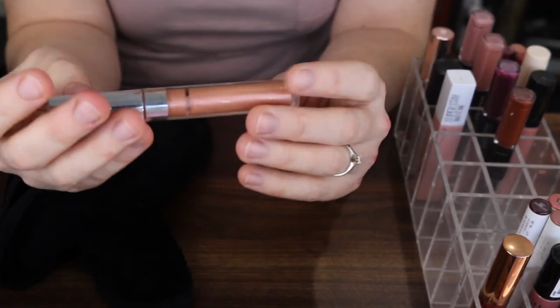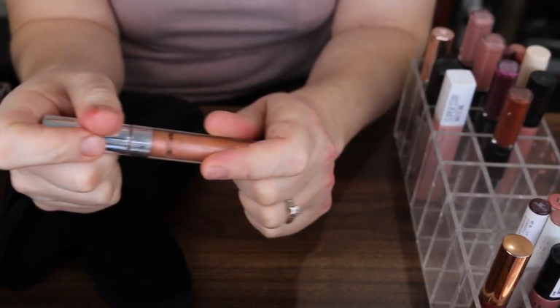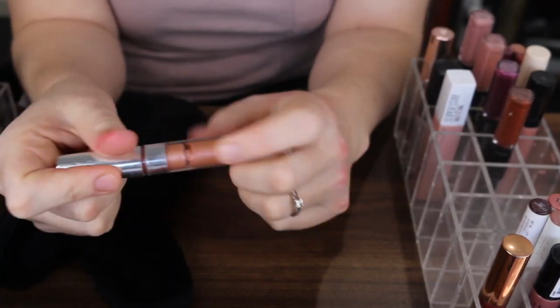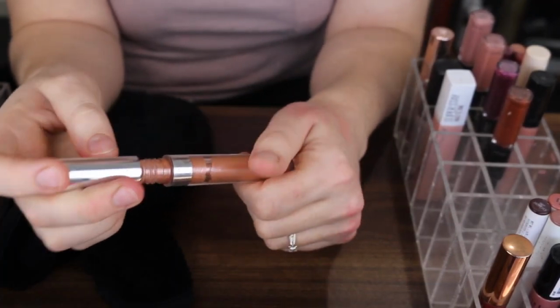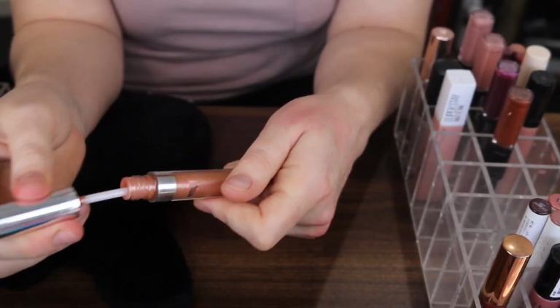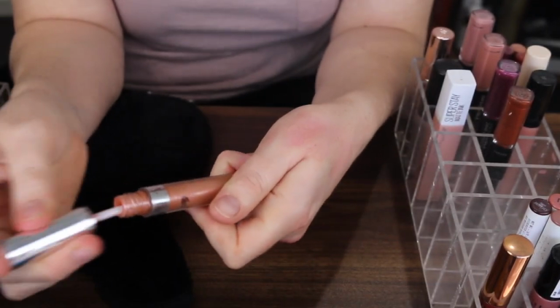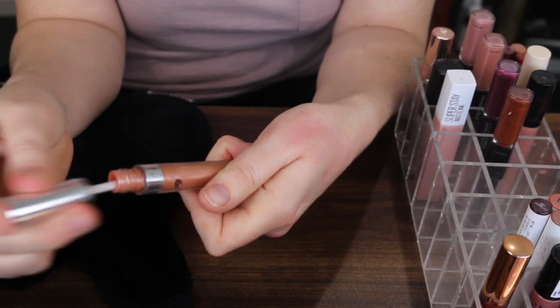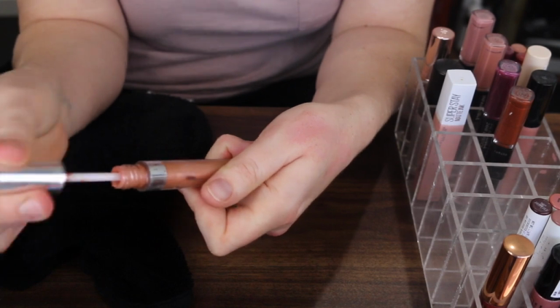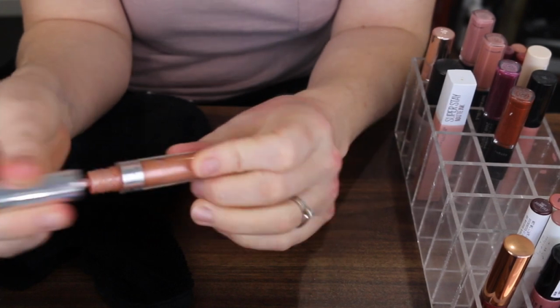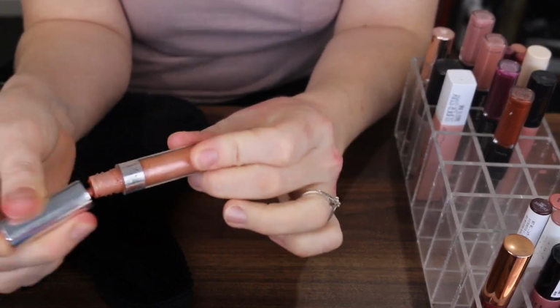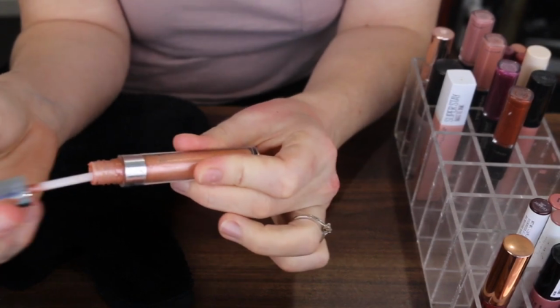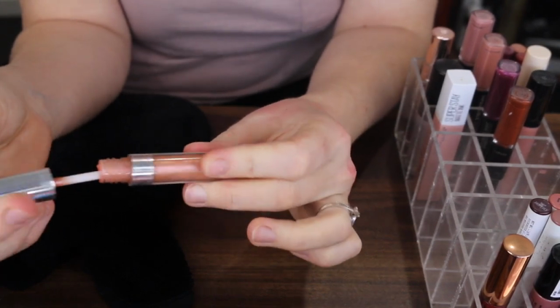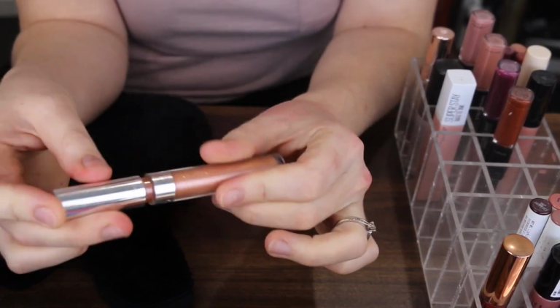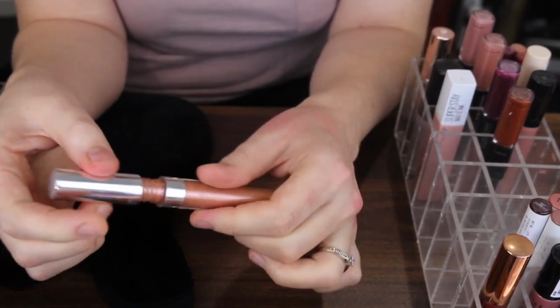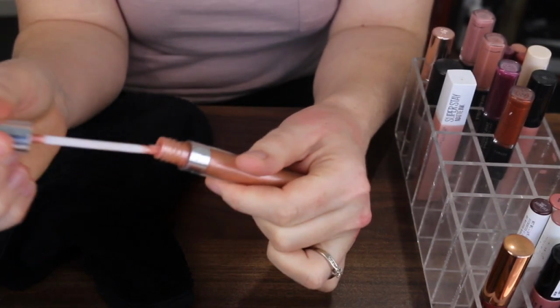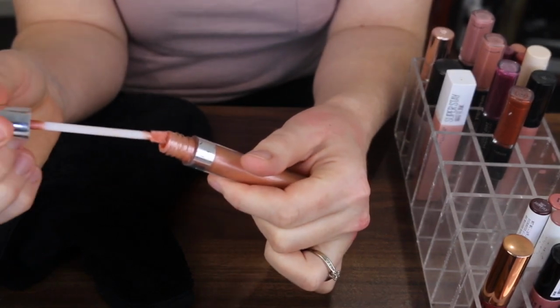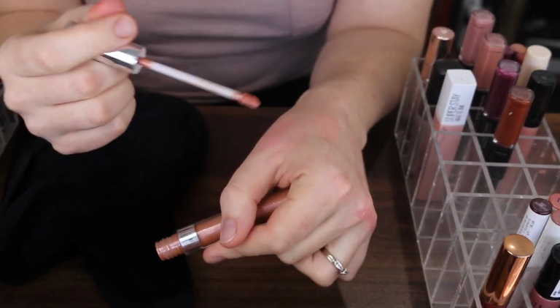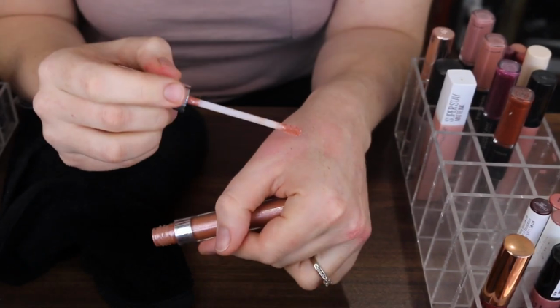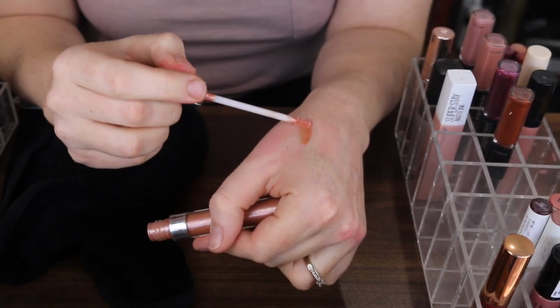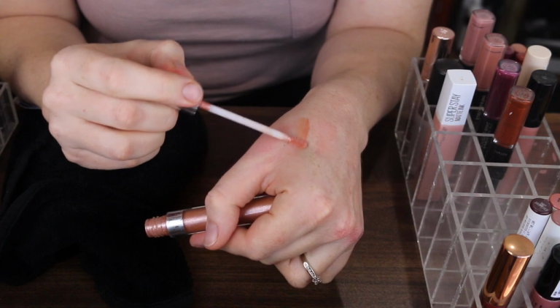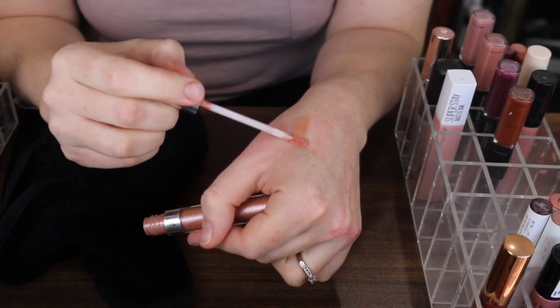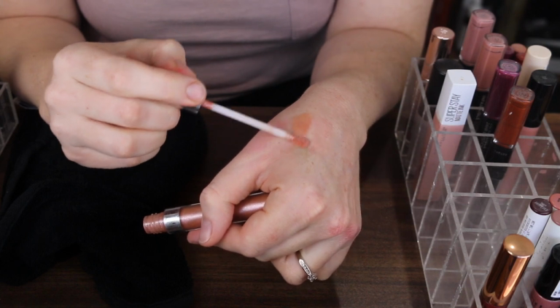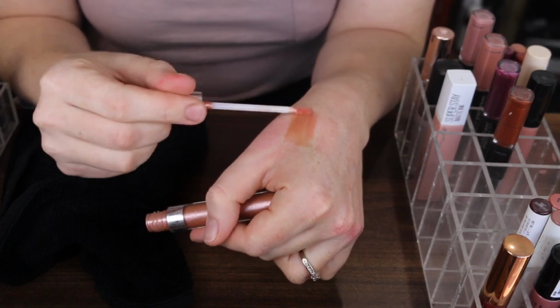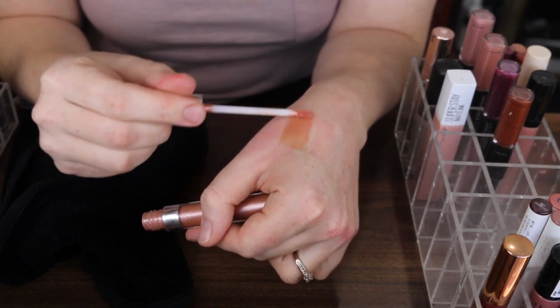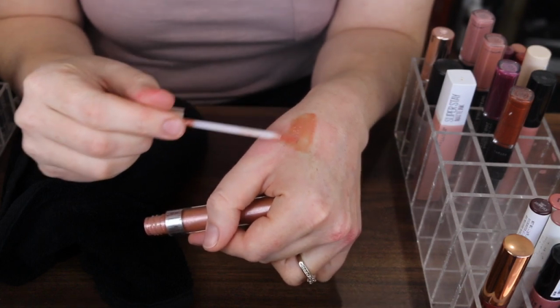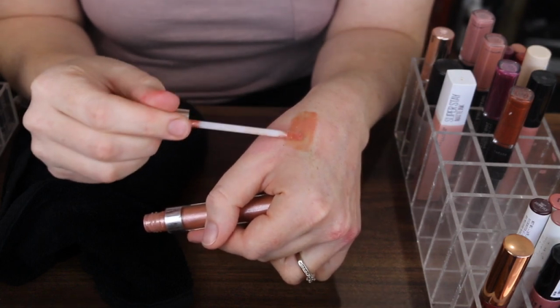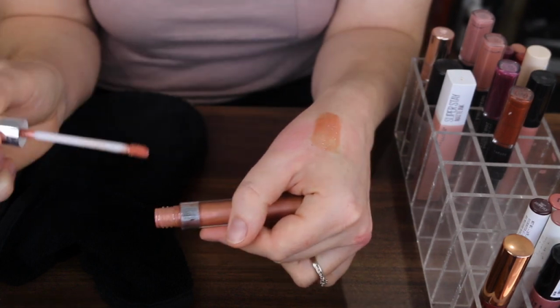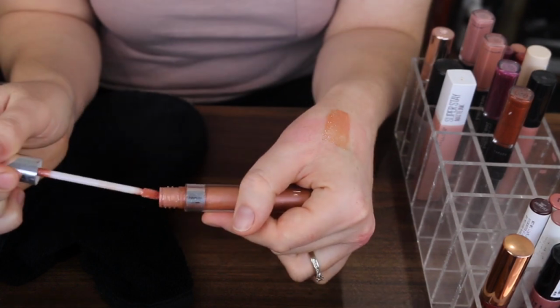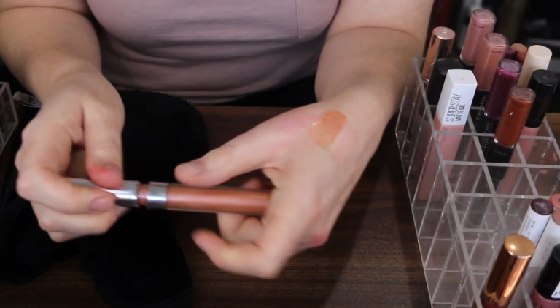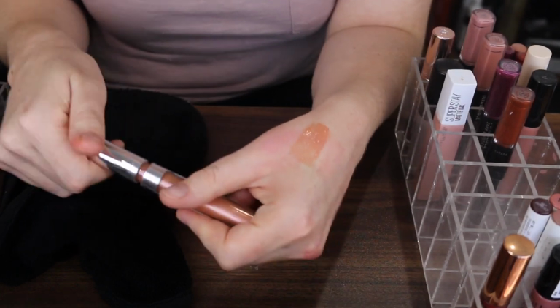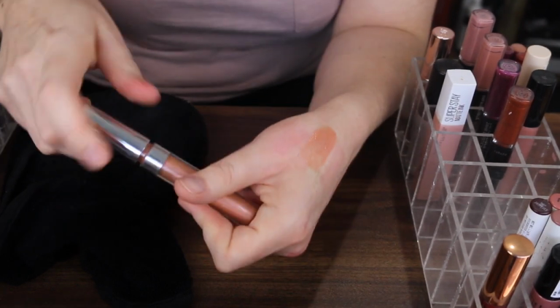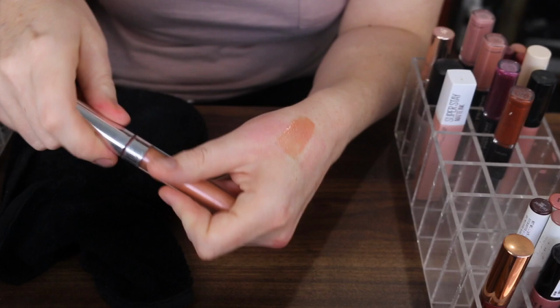Next I have this gloss by ColourPop. It's a bit separated in there — I'm pretty sure this is more of a glittery one. I haven't reached for that in a while so that one can go.